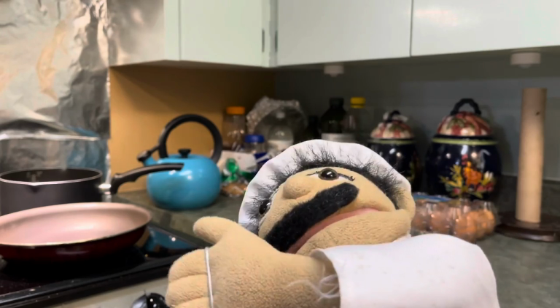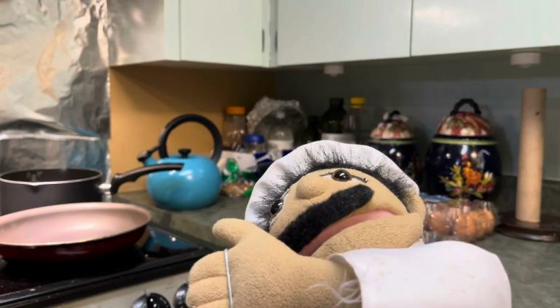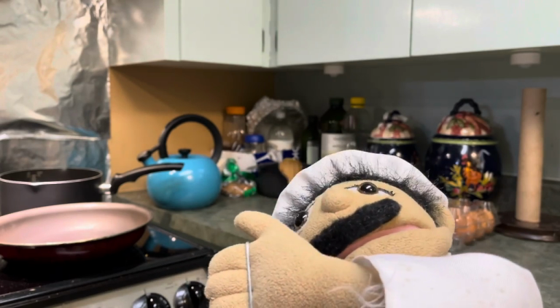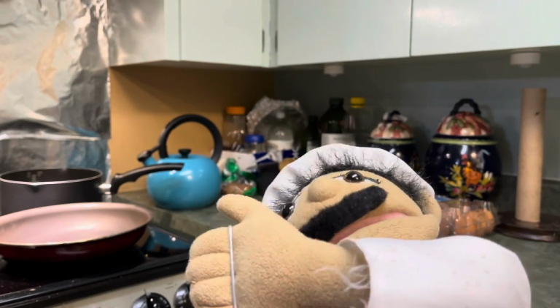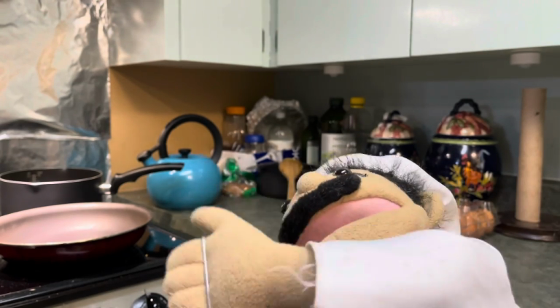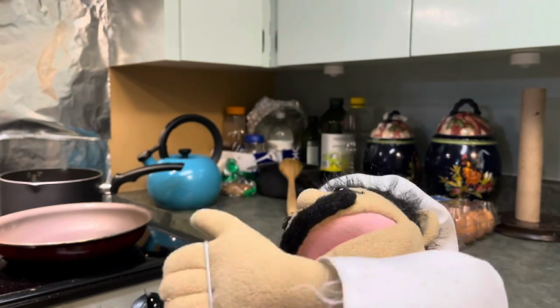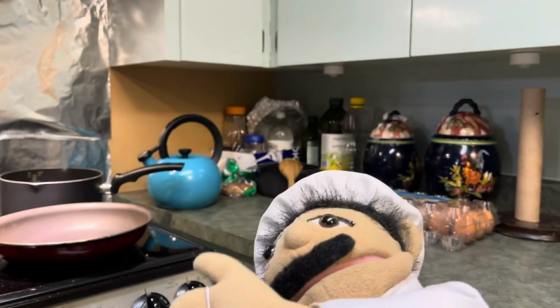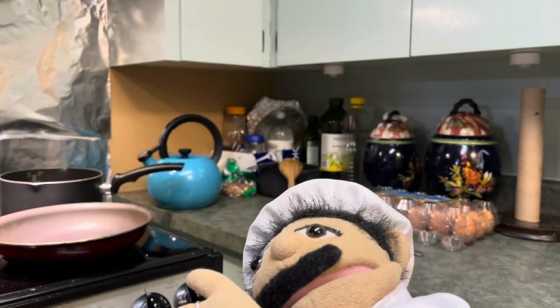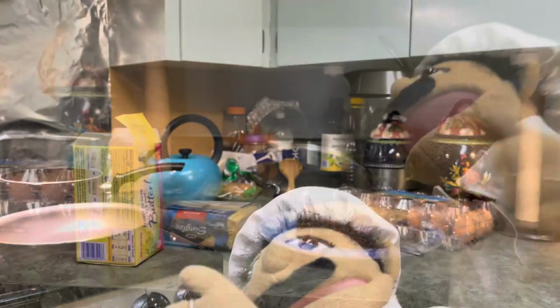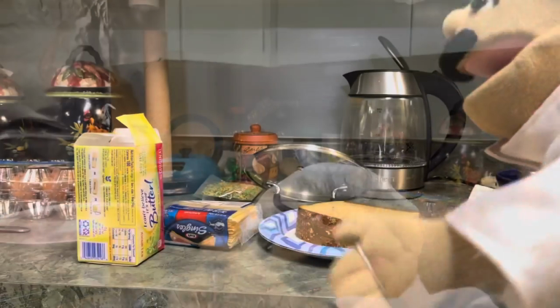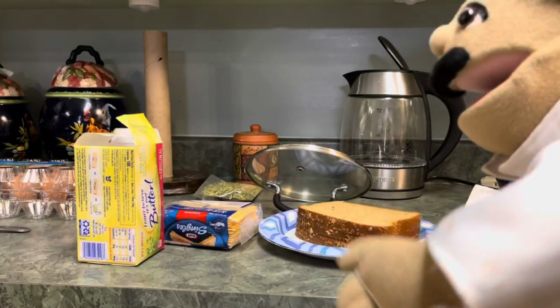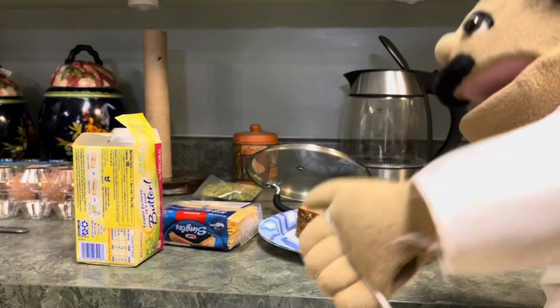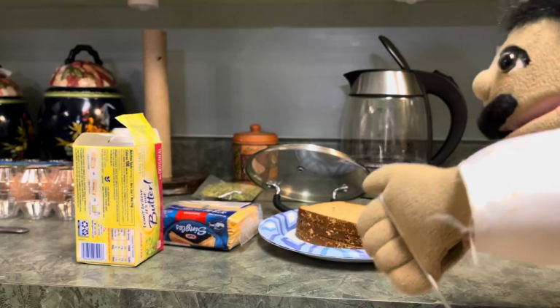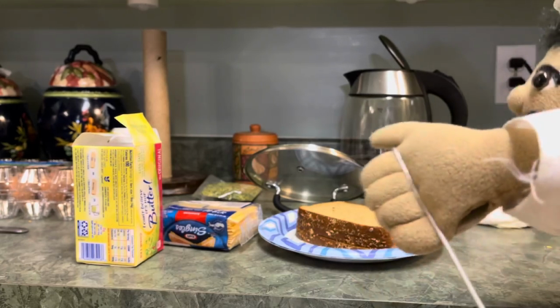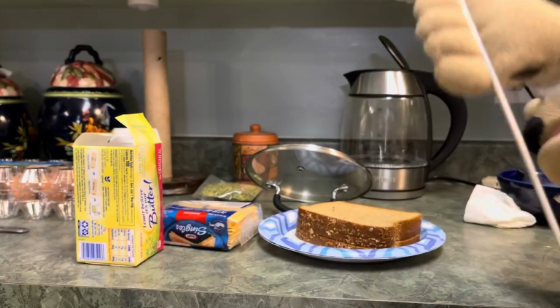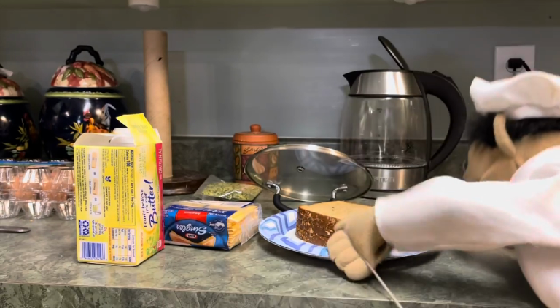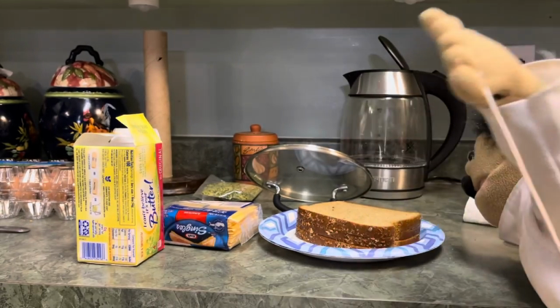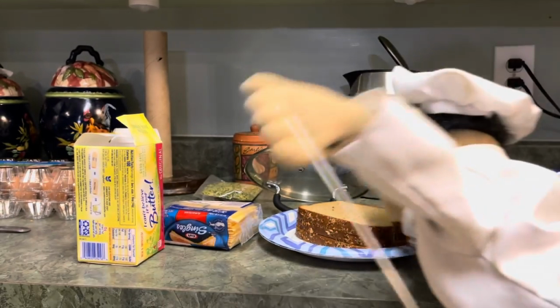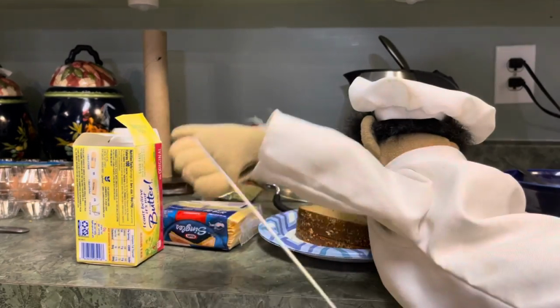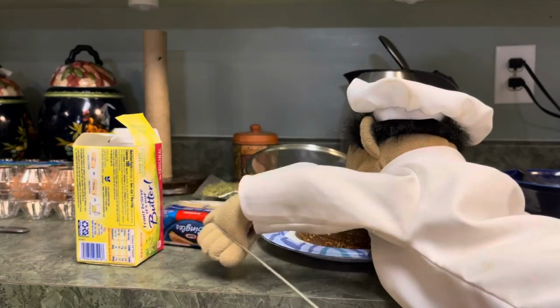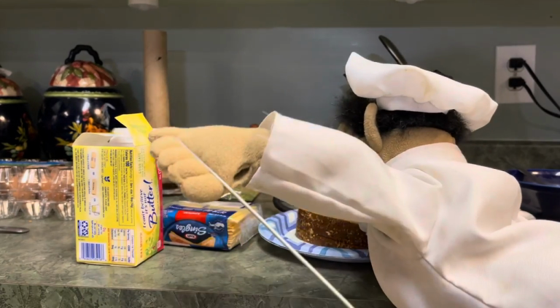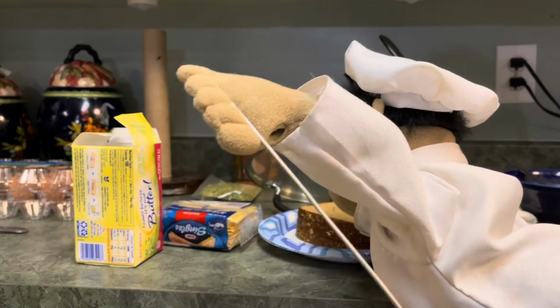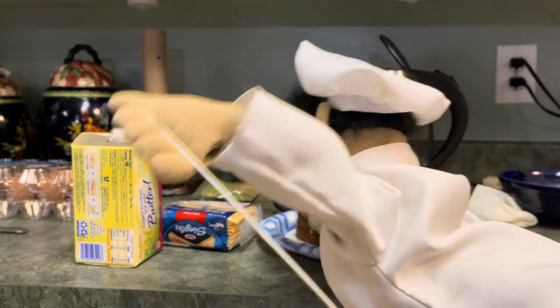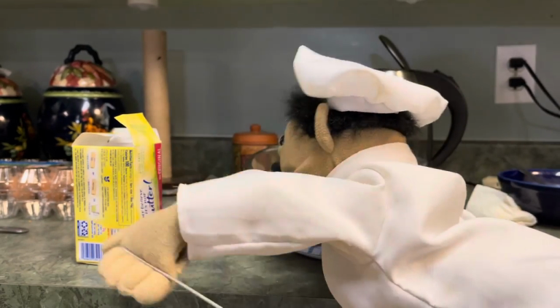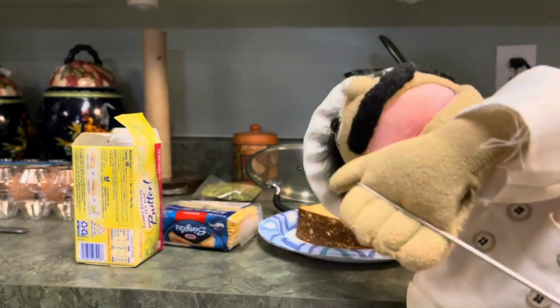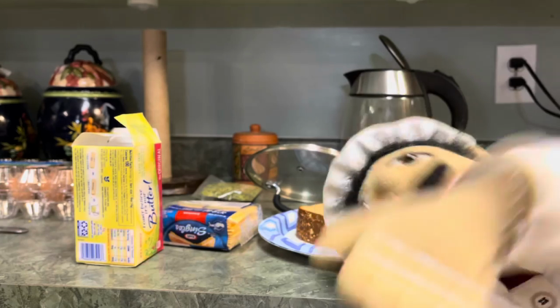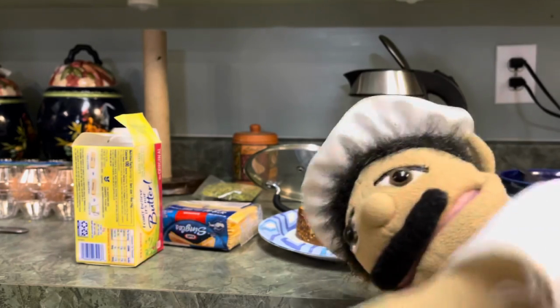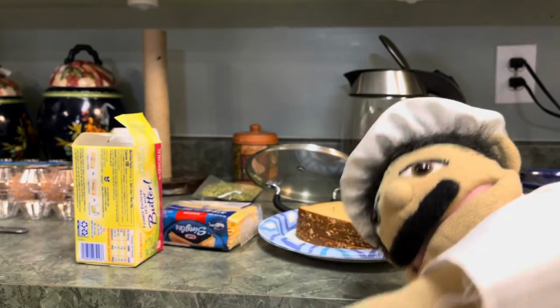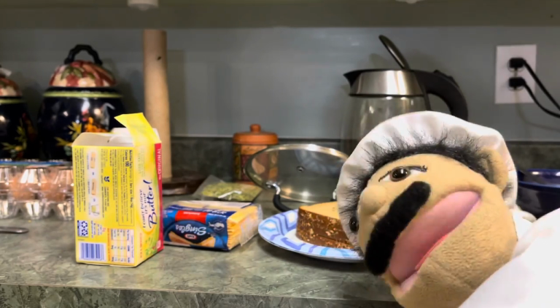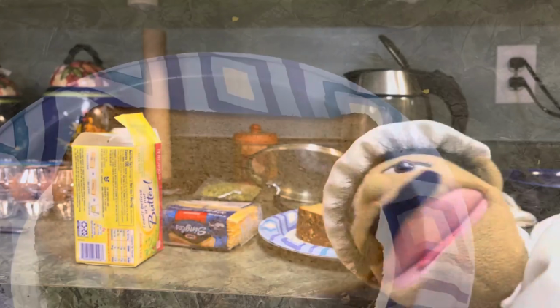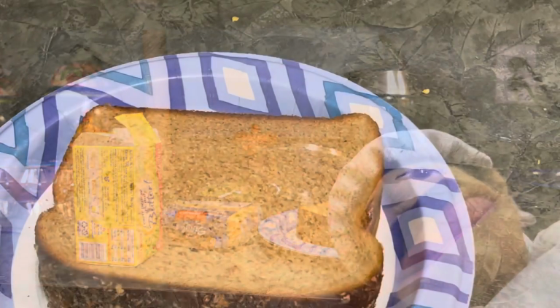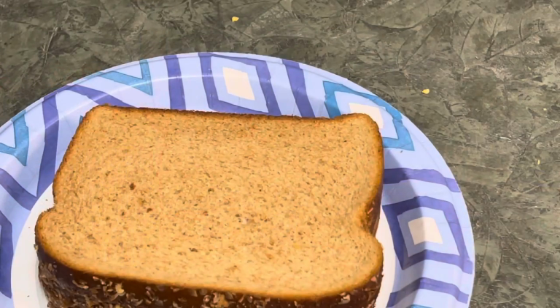We have to go get our first recipe which is bread. So for our grilled cheese recipe we have two pieces of bread, cheese, and butter. Let's get started on the recipe.